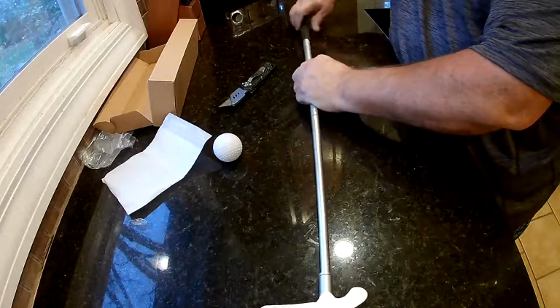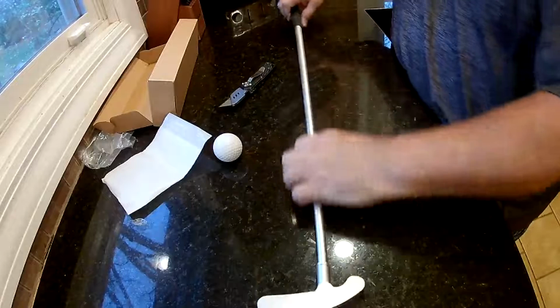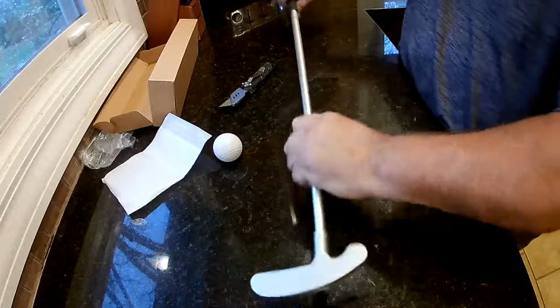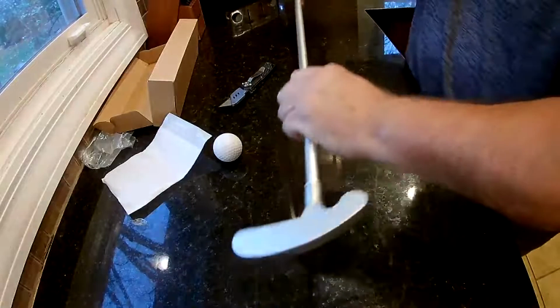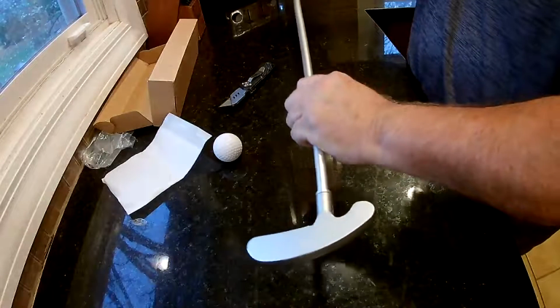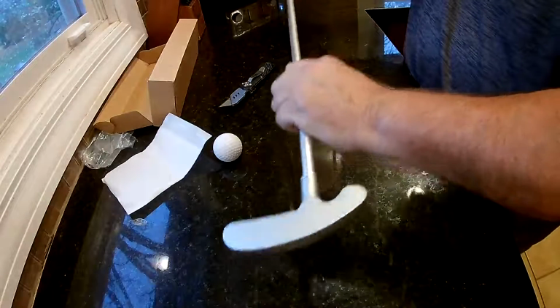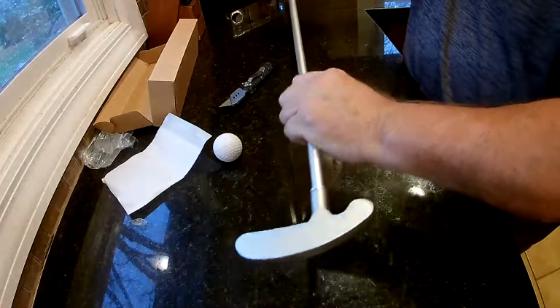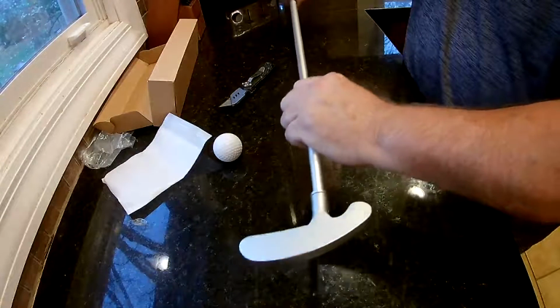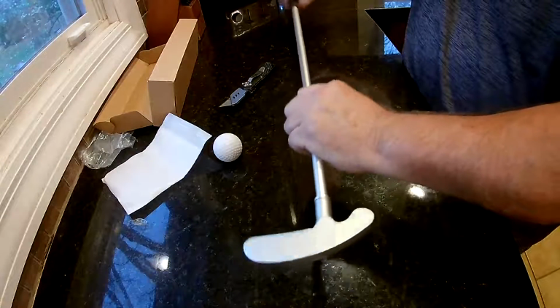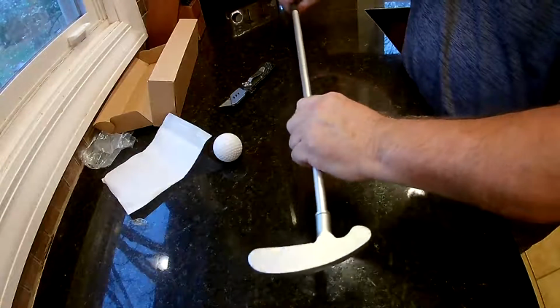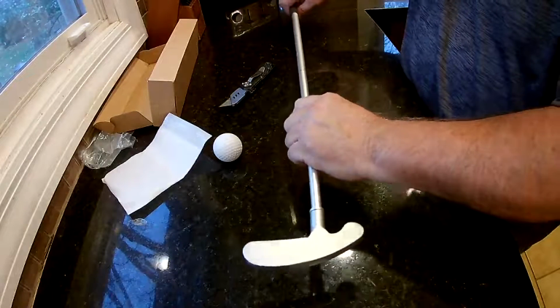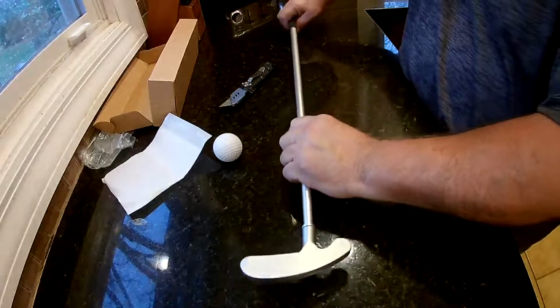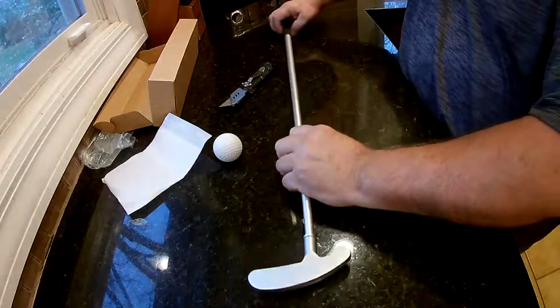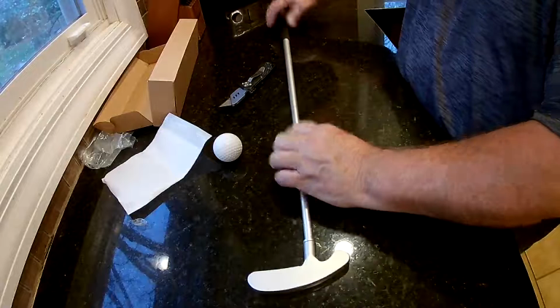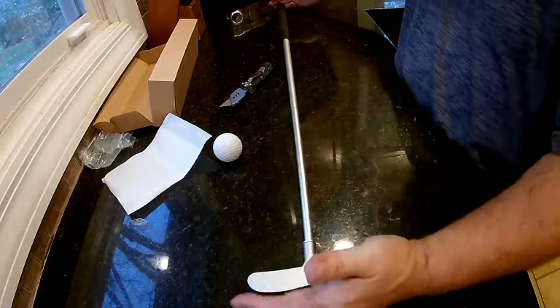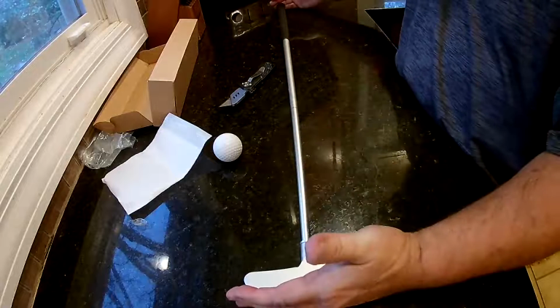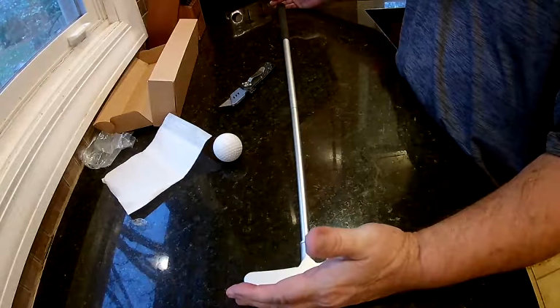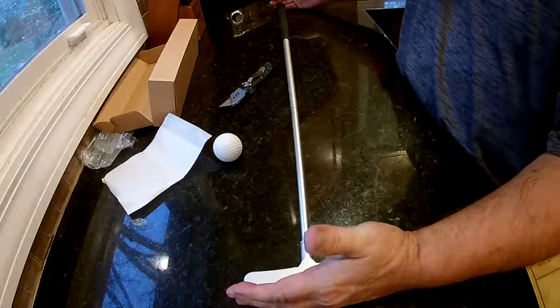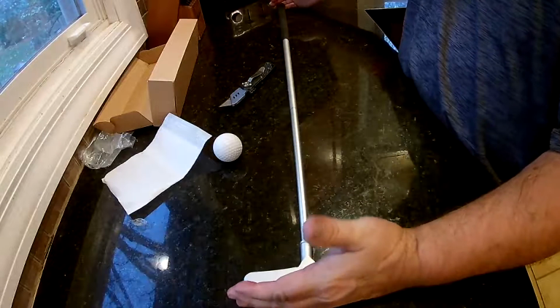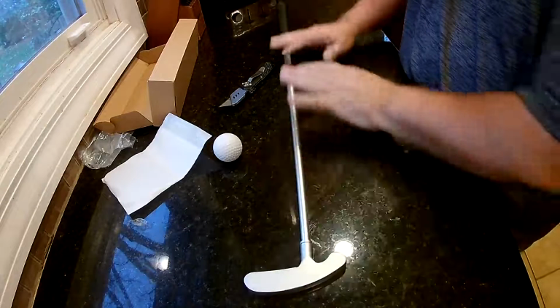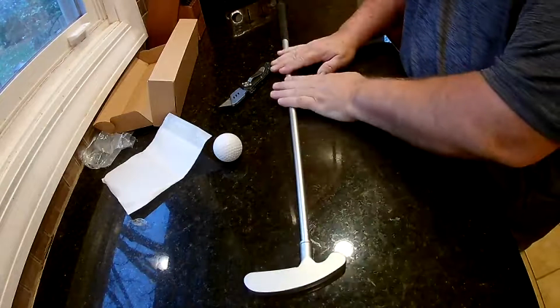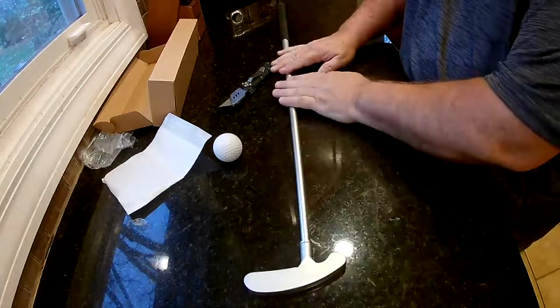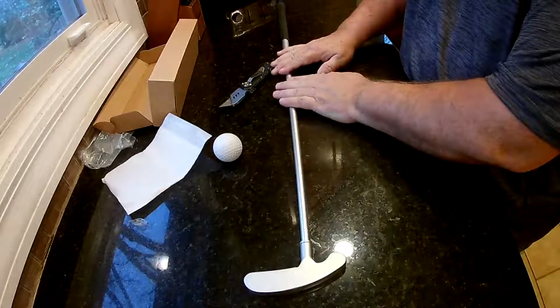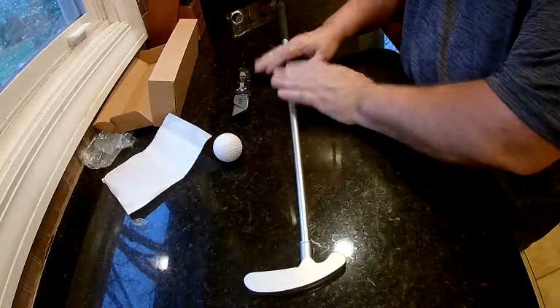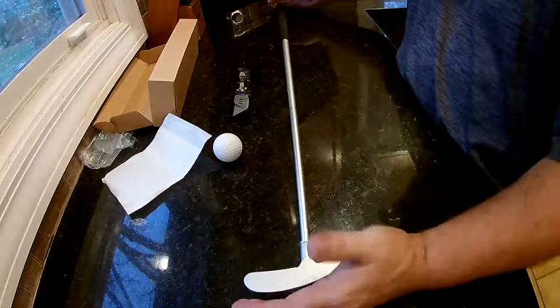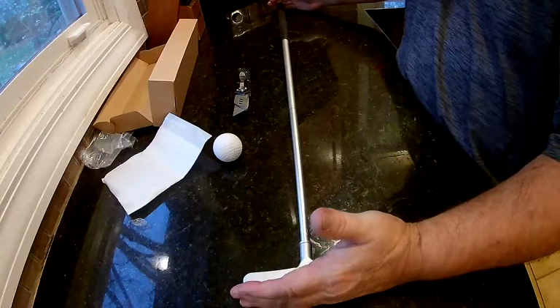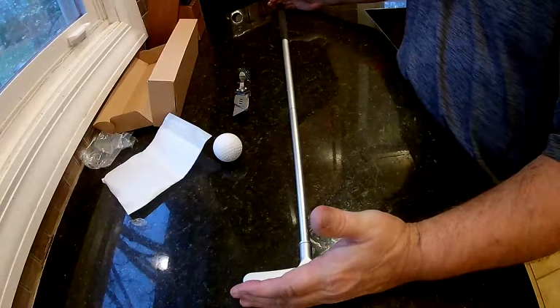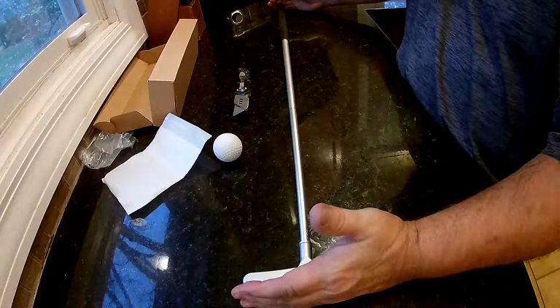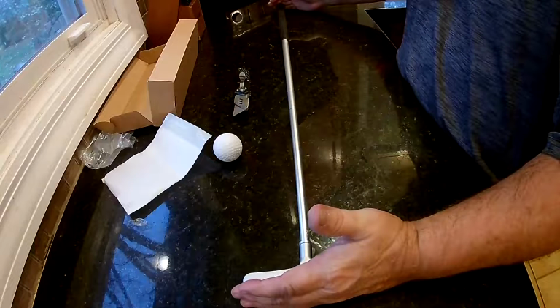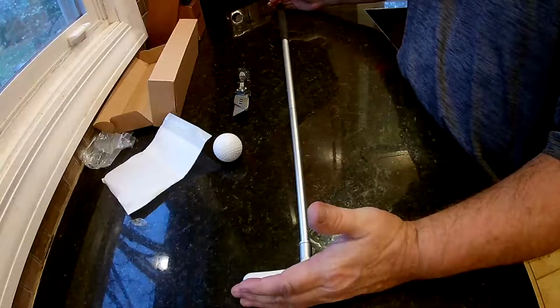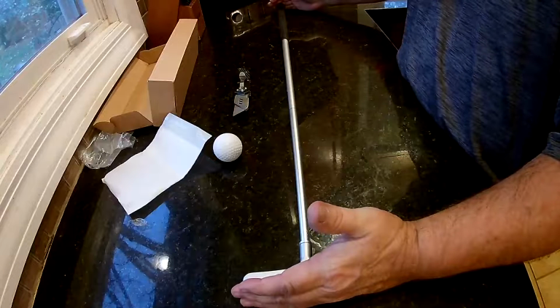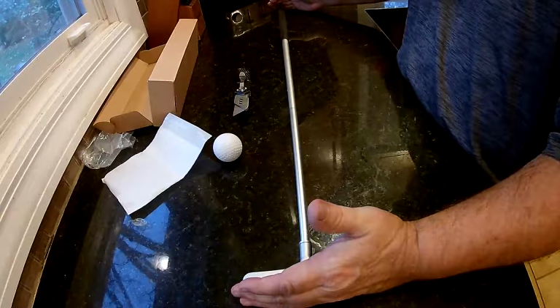Like I said, it feels pretty nice — feels about like my normal putter does. 33 inches total. You can't take this piece out; it has to stay in, so it's going to be 33 inches. It might be a little tall for some people.